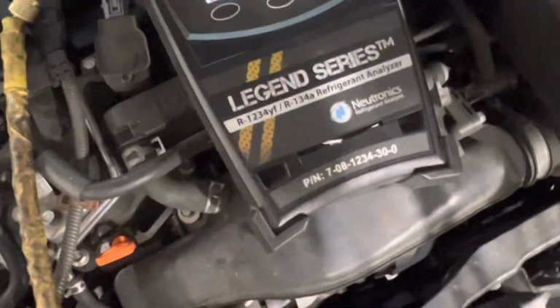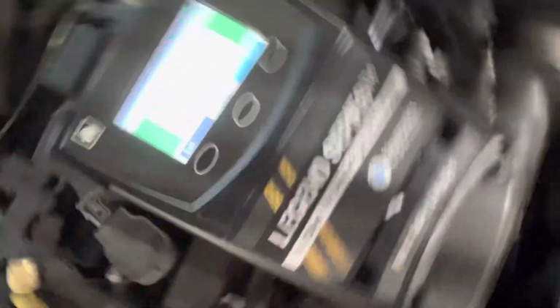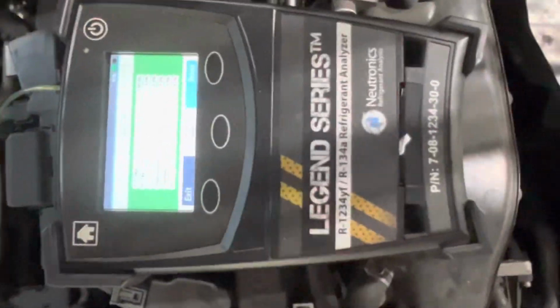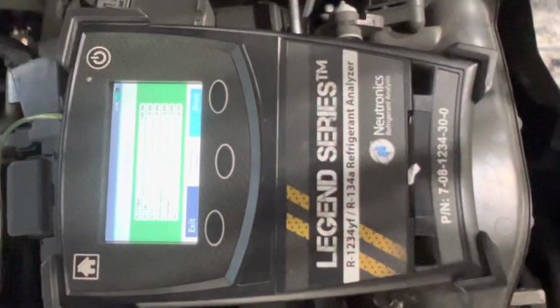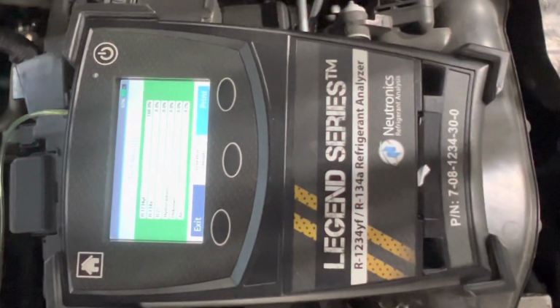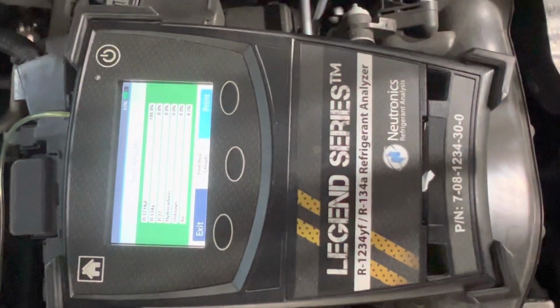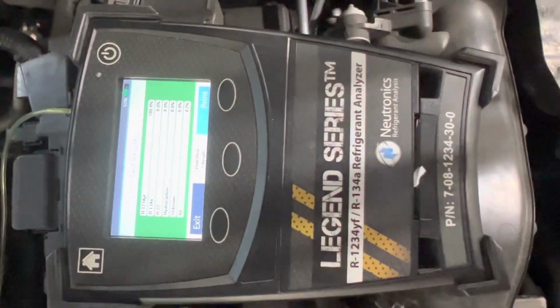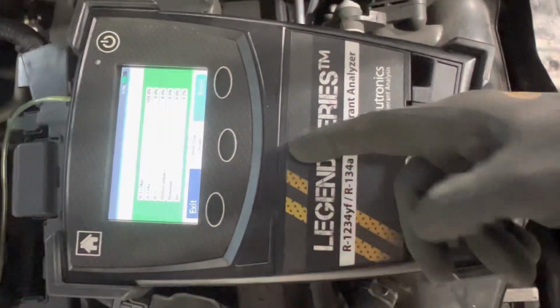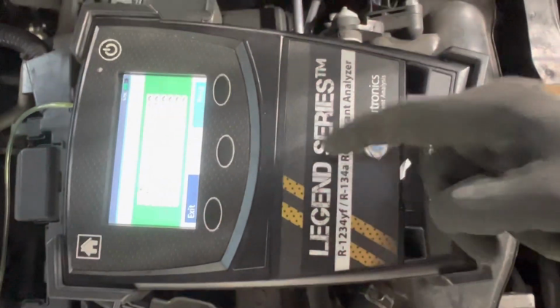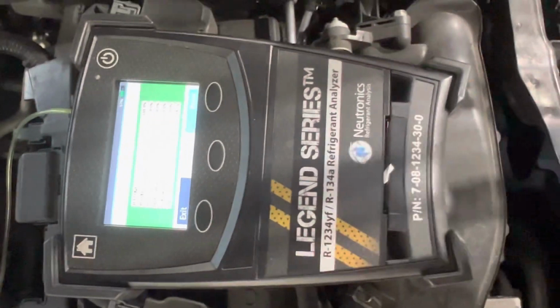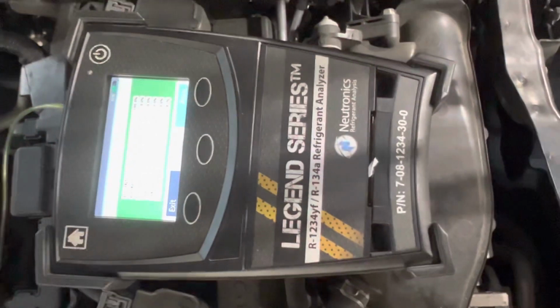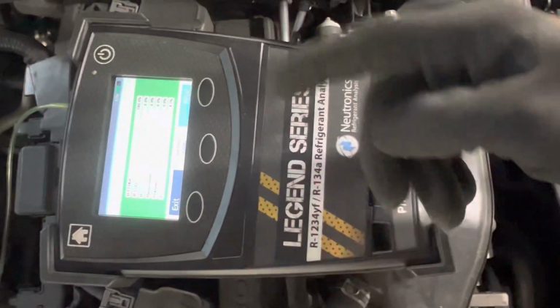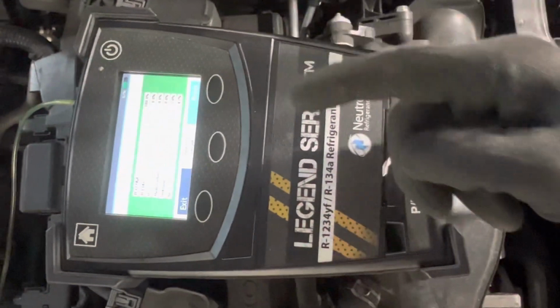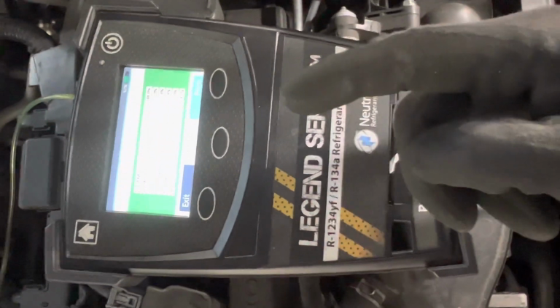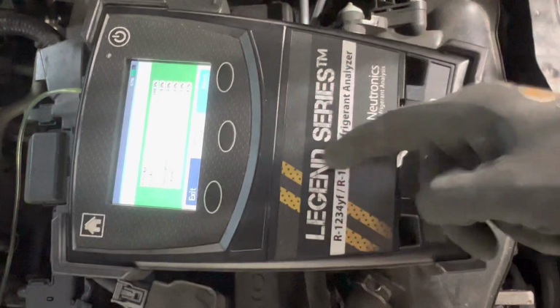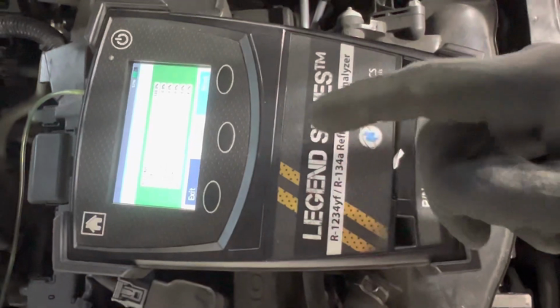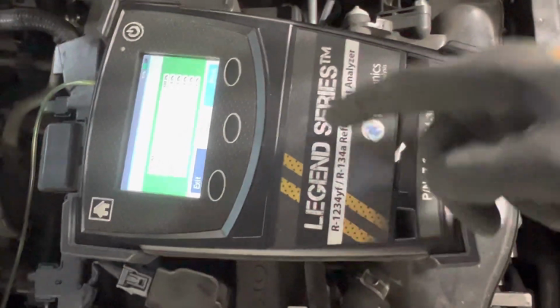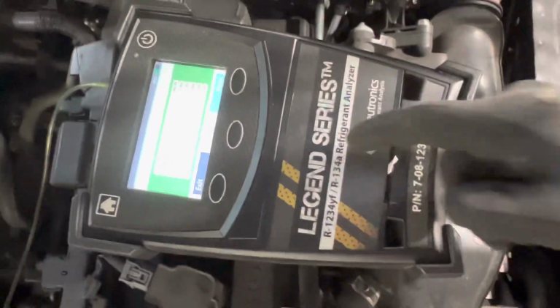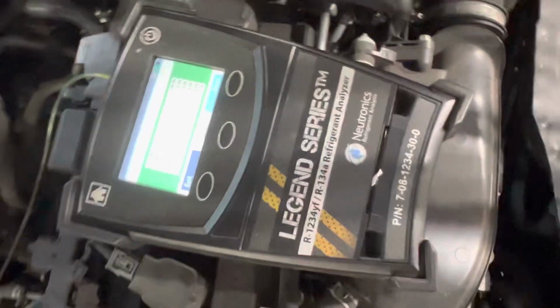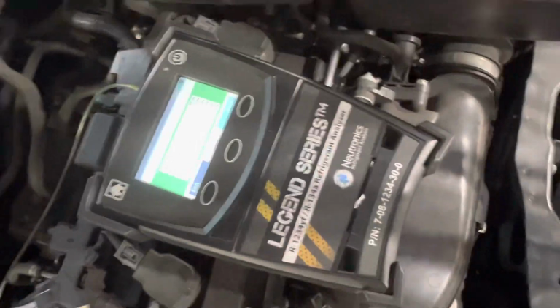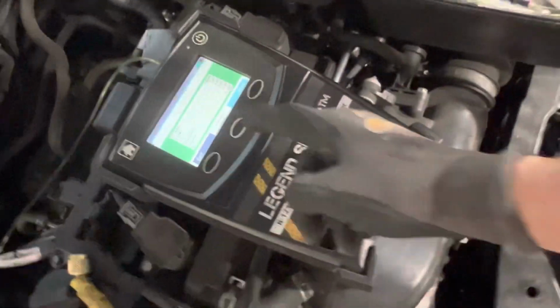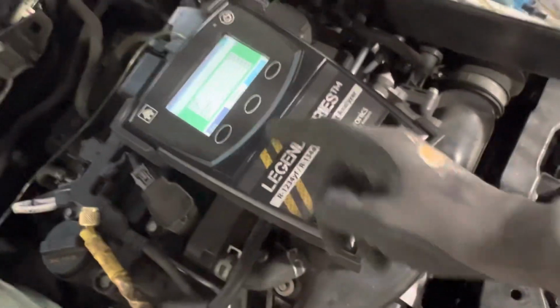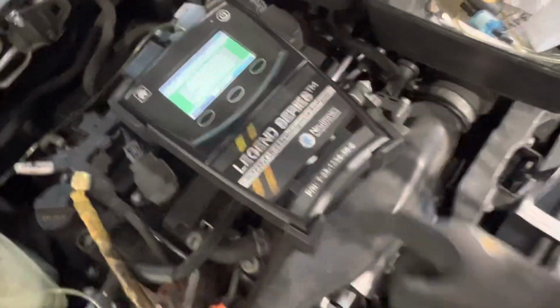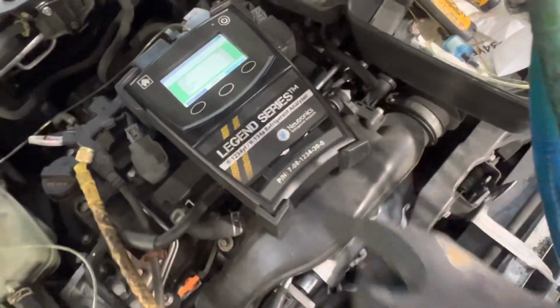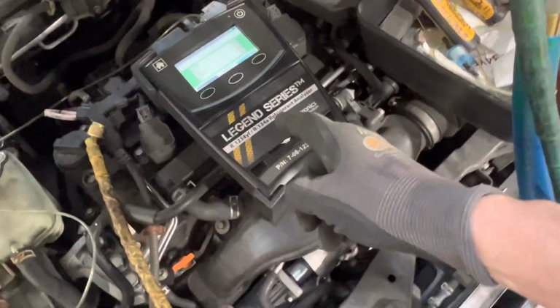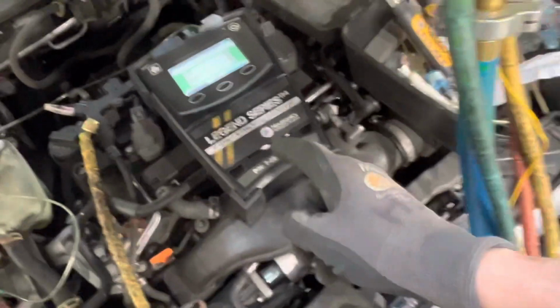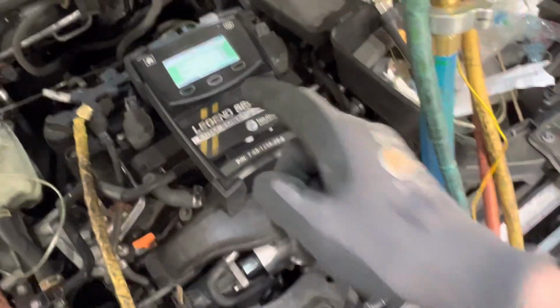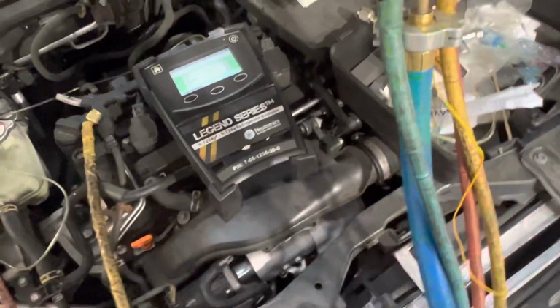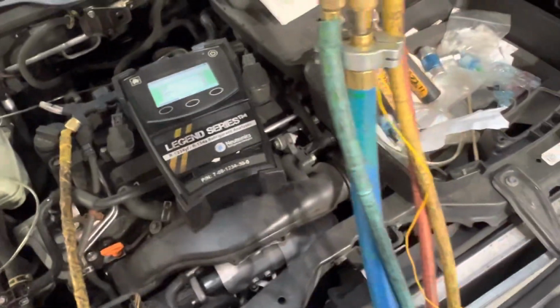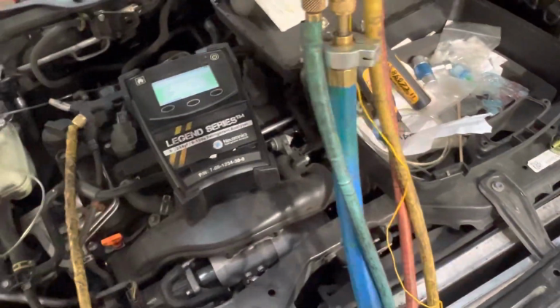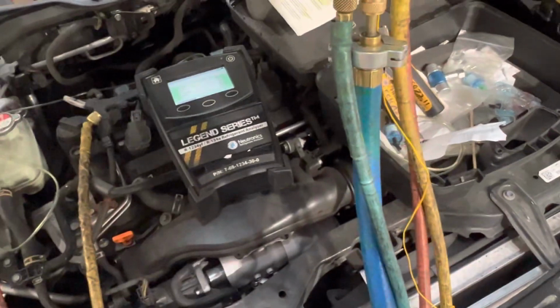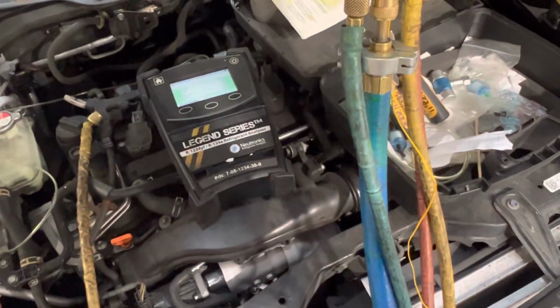This is what you want to get — every shop should have one of these. I've had one since 1992, and it cost three thousand dollars back then. In 1992, three thousand dollars was a lot of money.